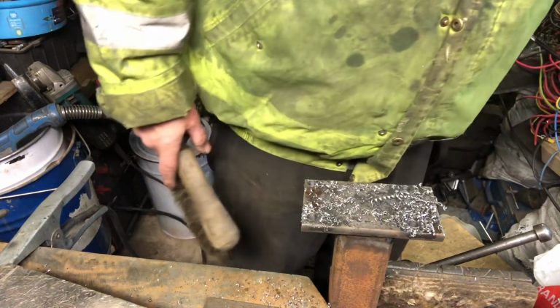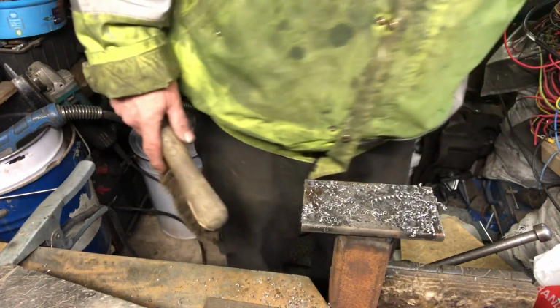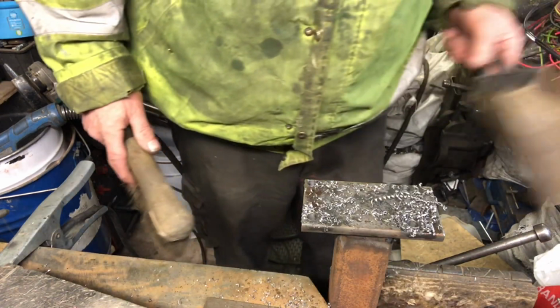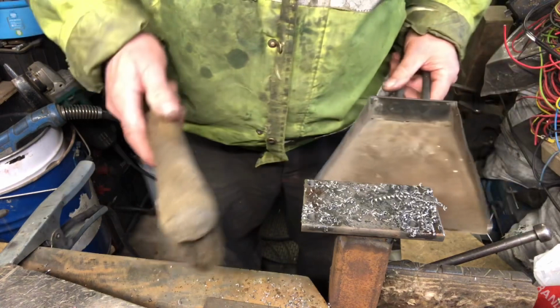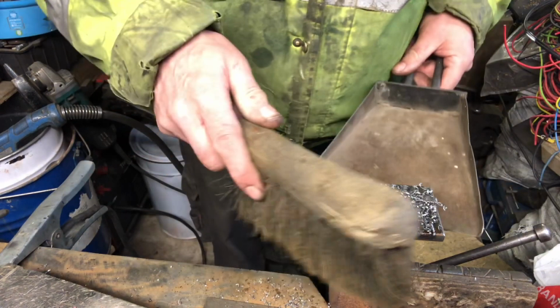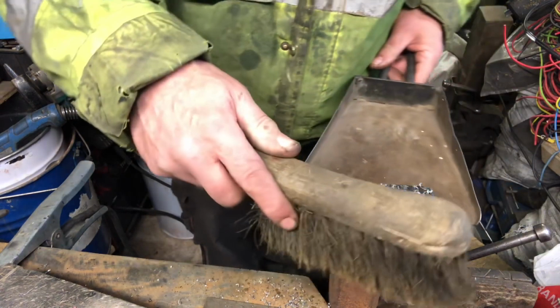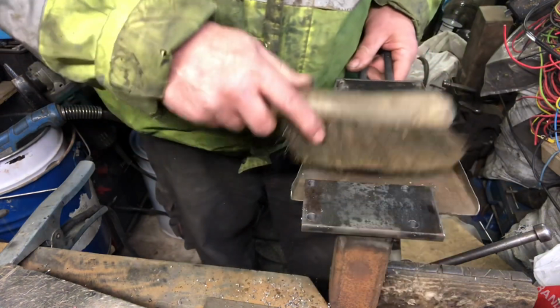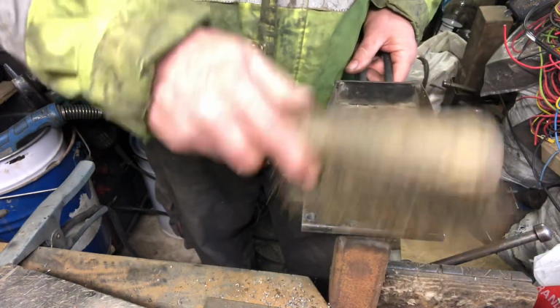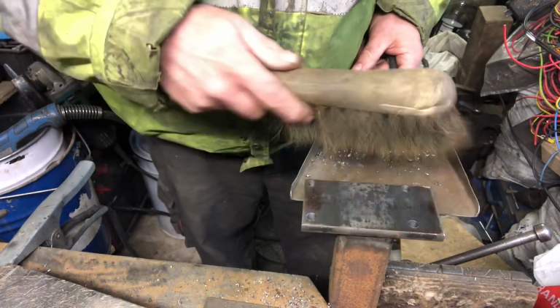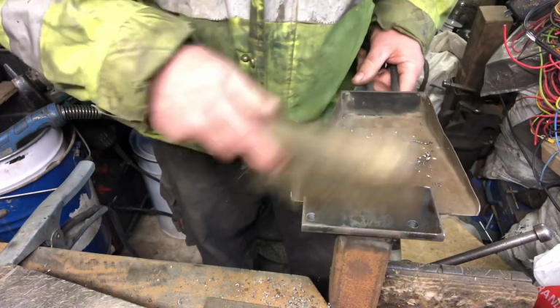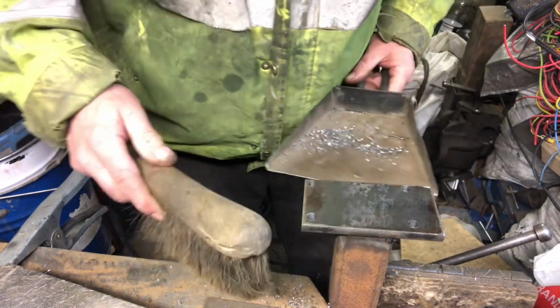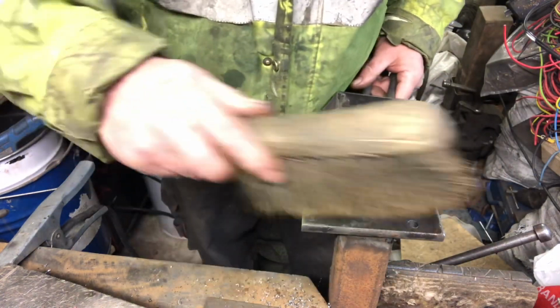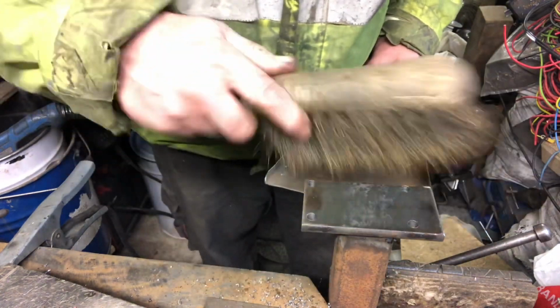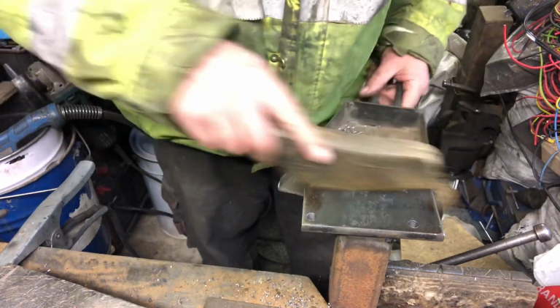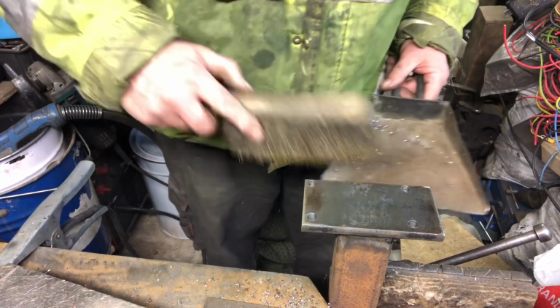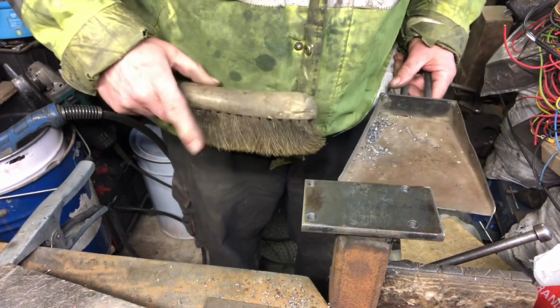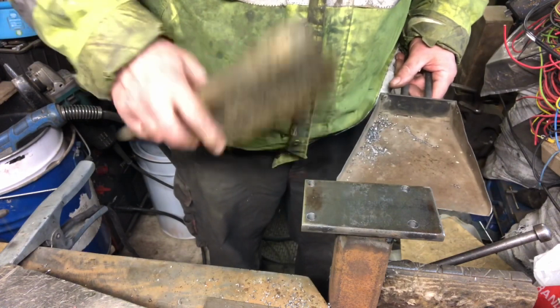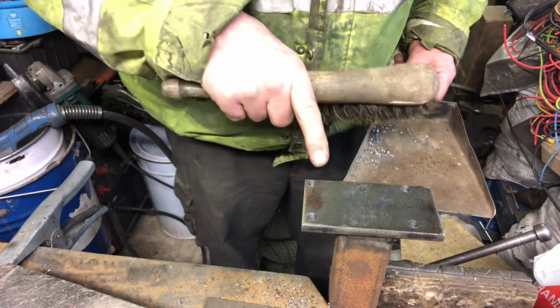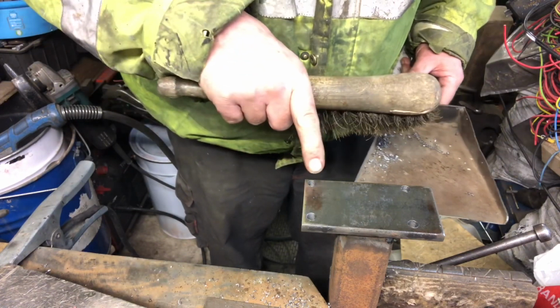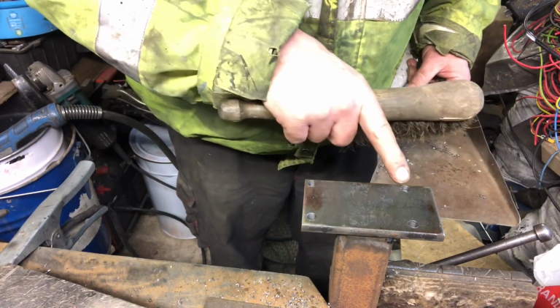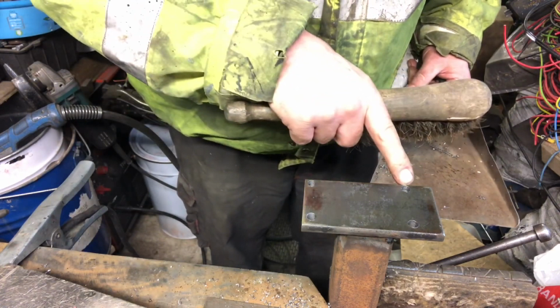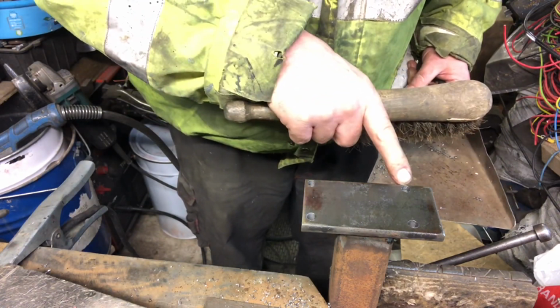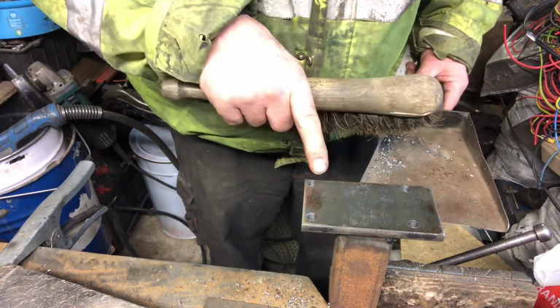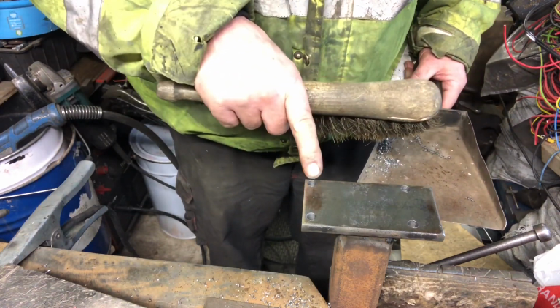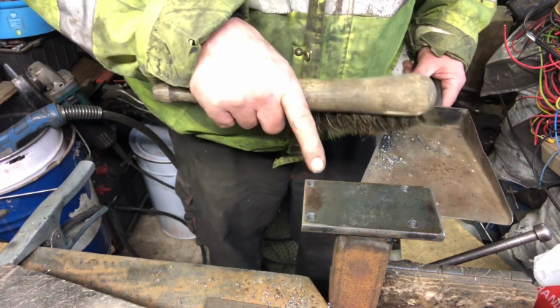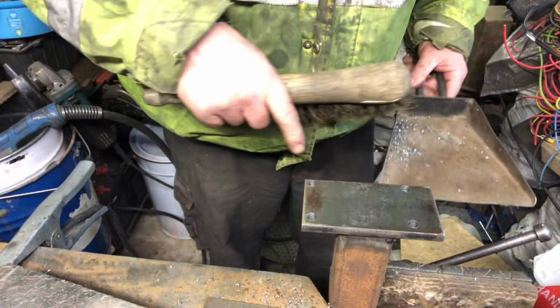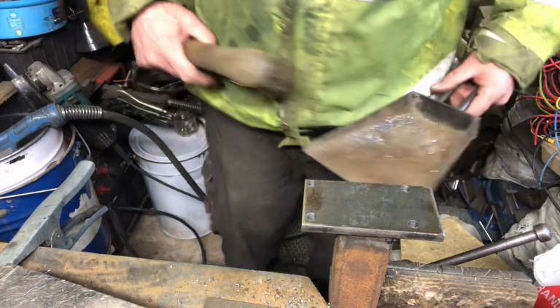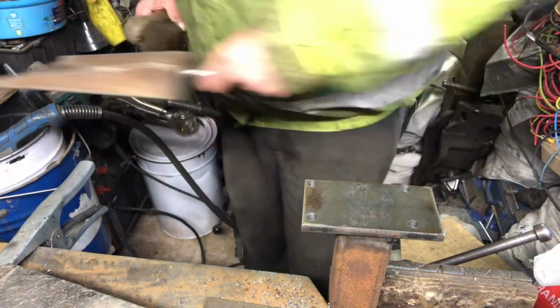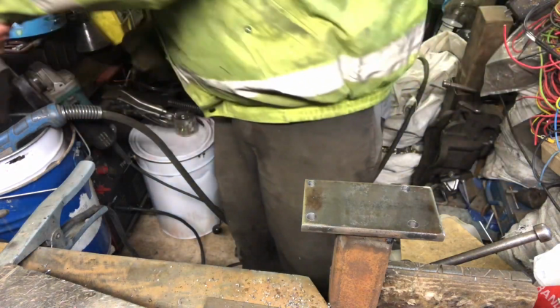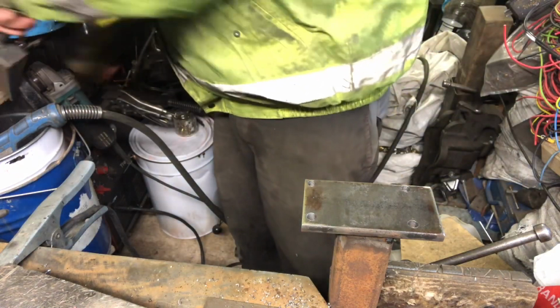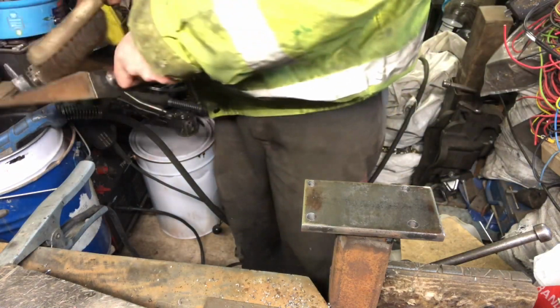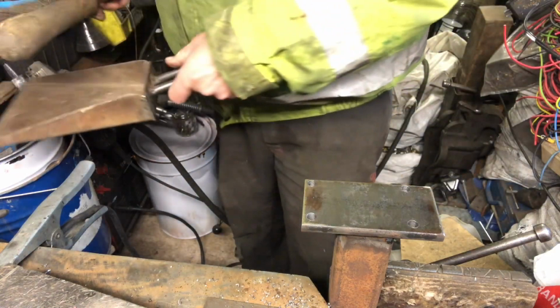Bob's your uncle, let's get some drilling done. Well, if that old pattern matches I'll eat sawdust. As you can already see, it's a bit thinner here than it is there. Every little helps.